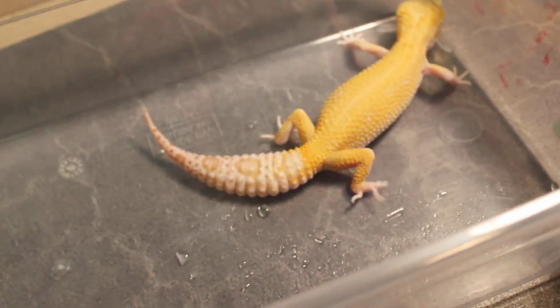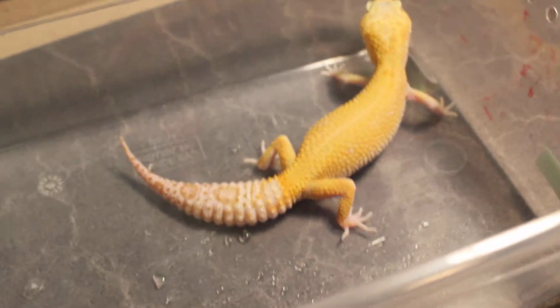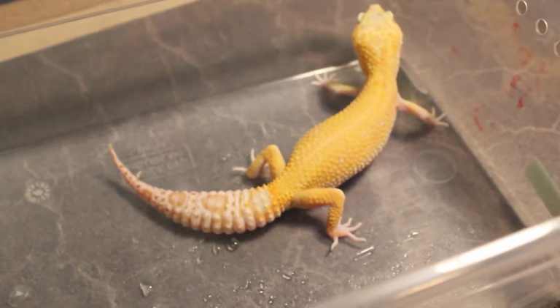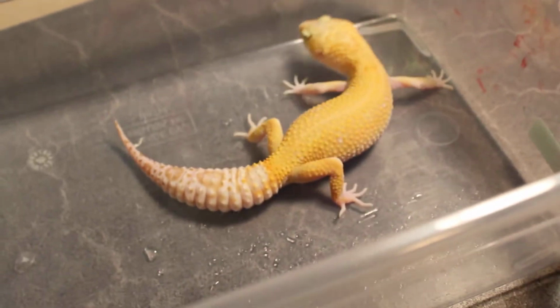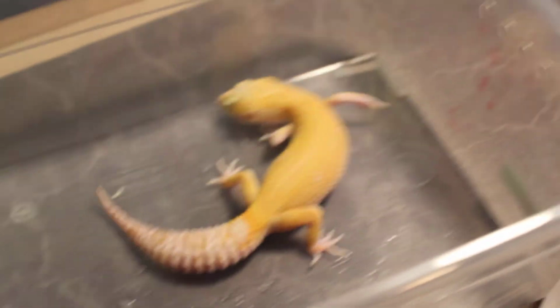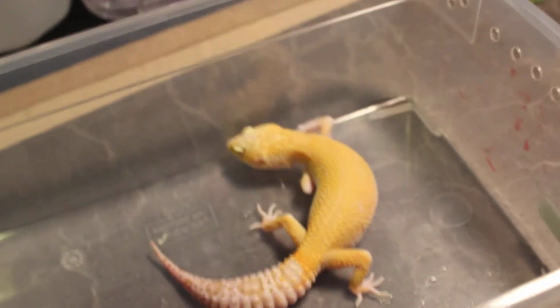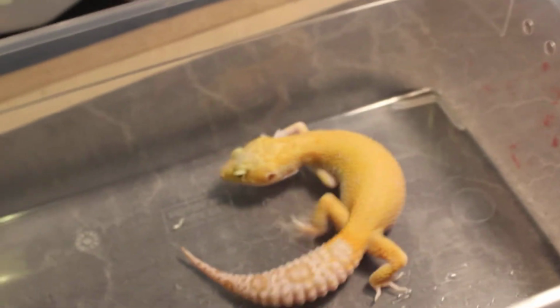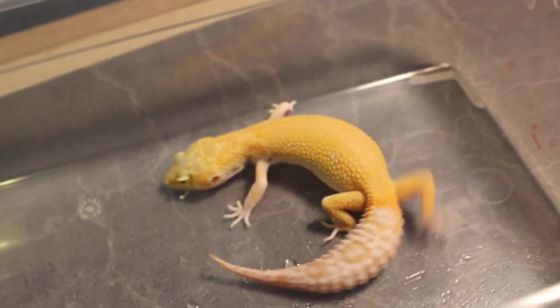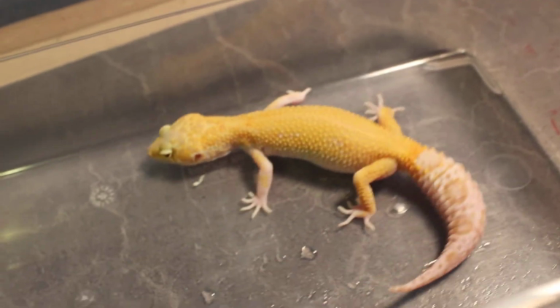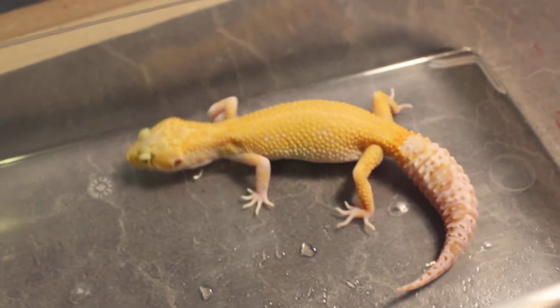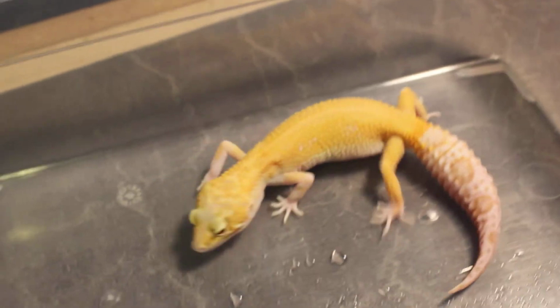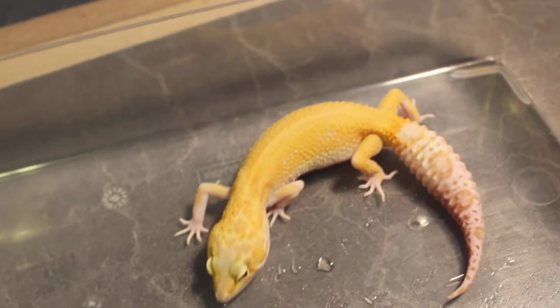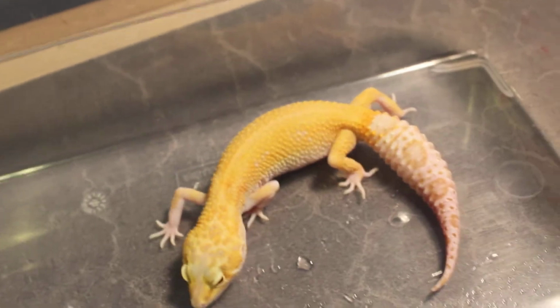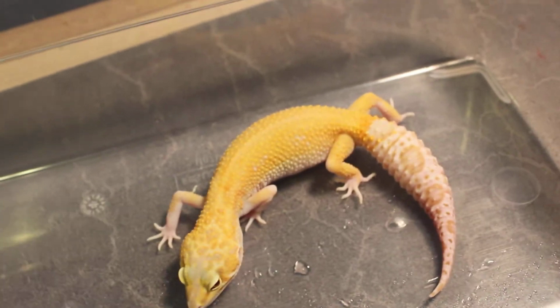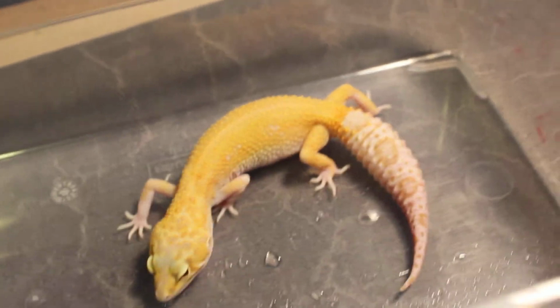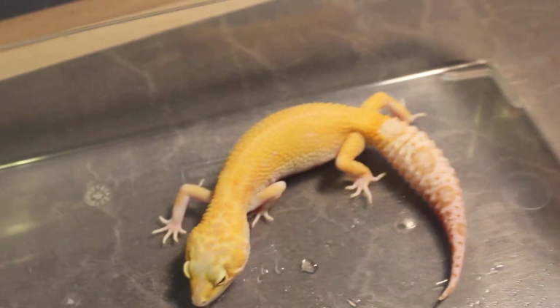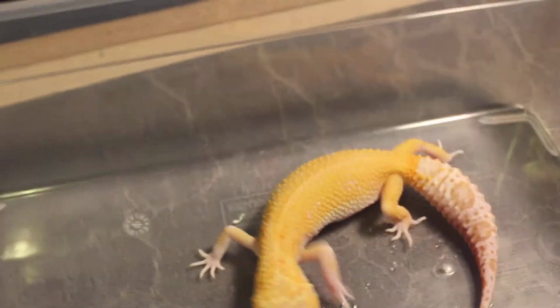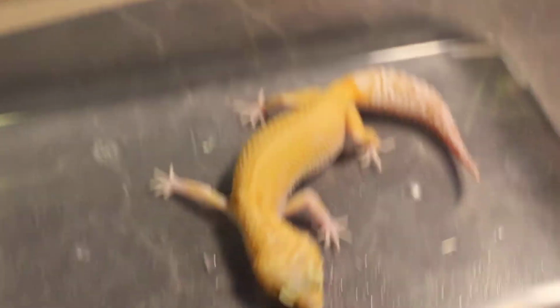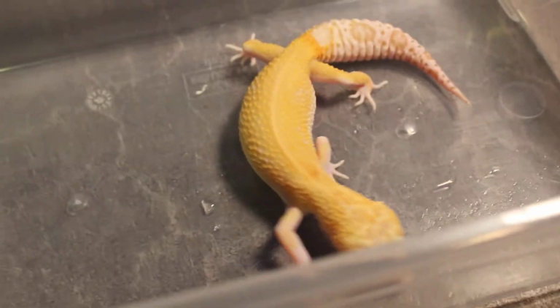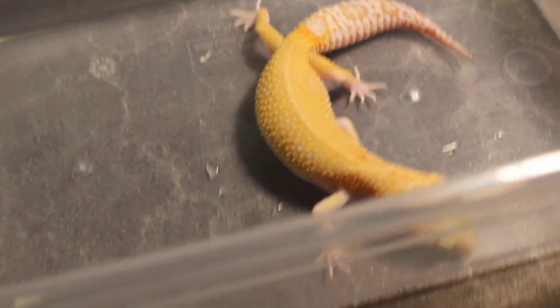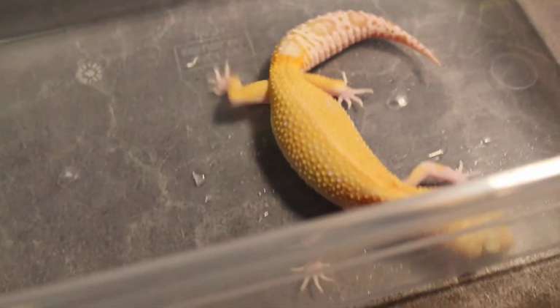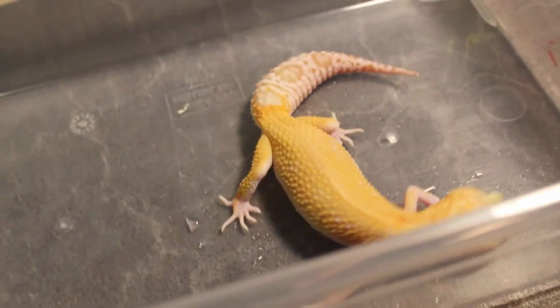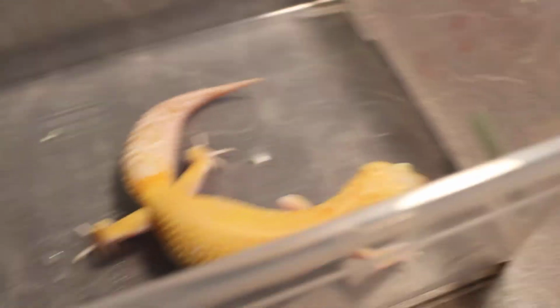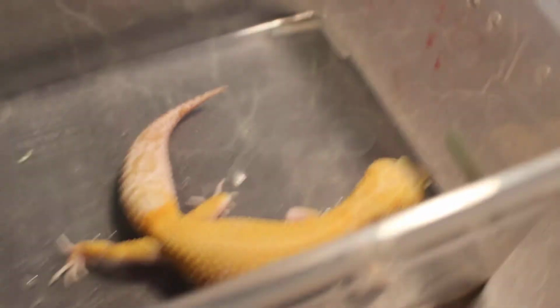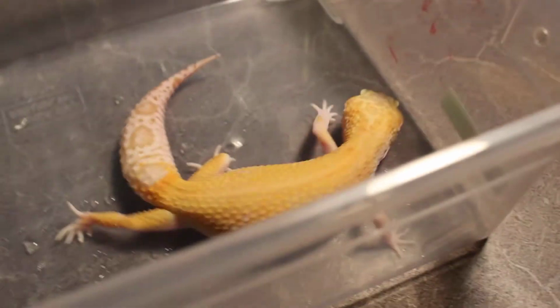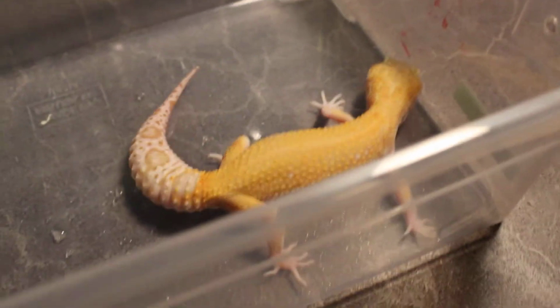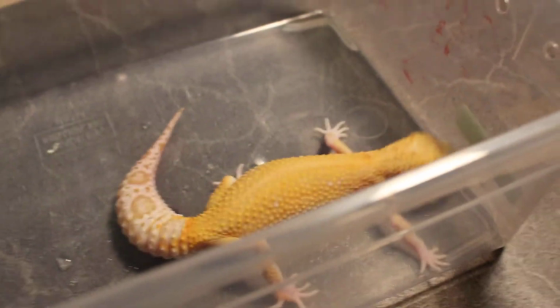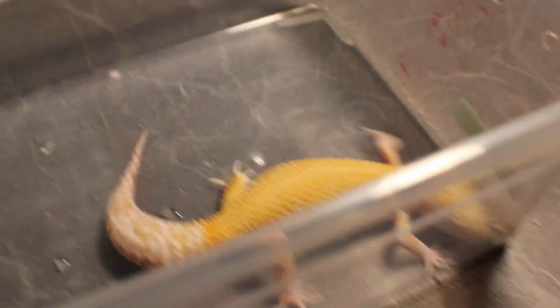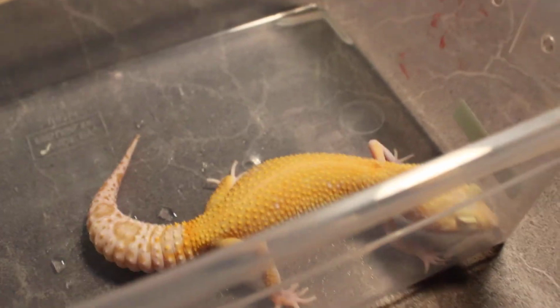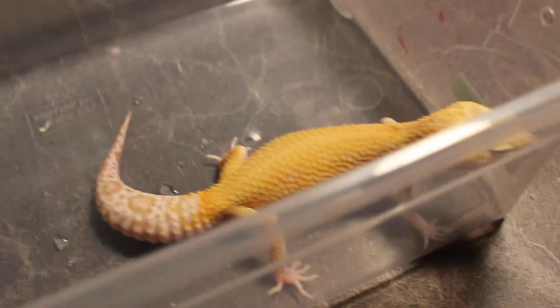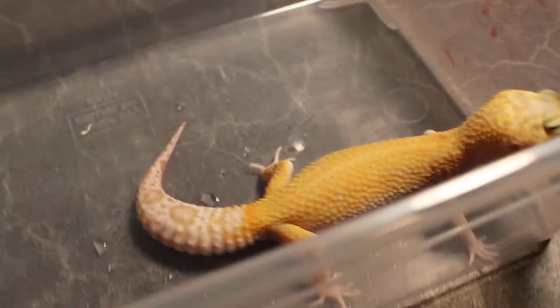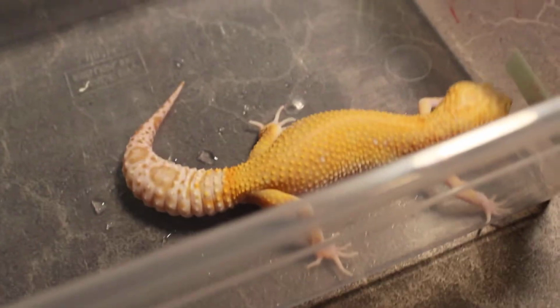Hey guys, it's me again. So I just showed this female Trimper Sunglow, bred by David Tine Geckos. And like I said, she's young yet, but she's already been ovulating.